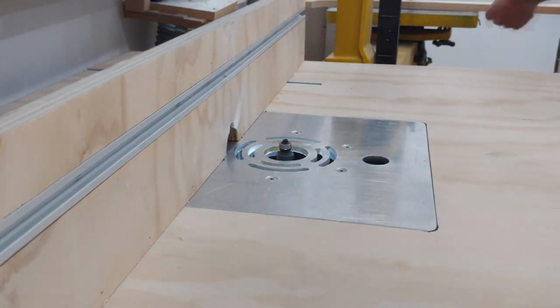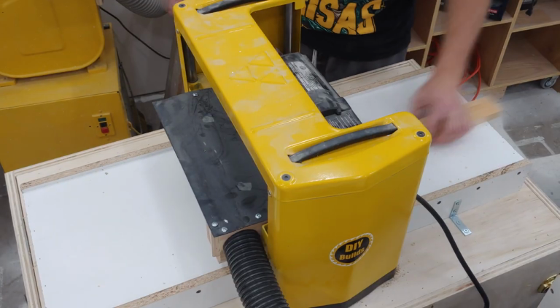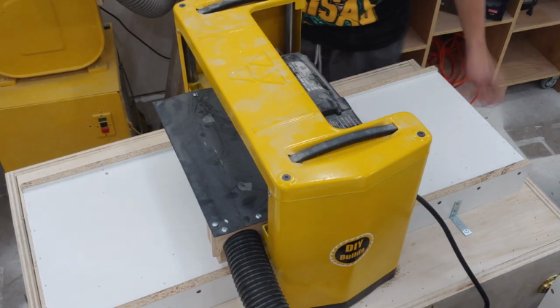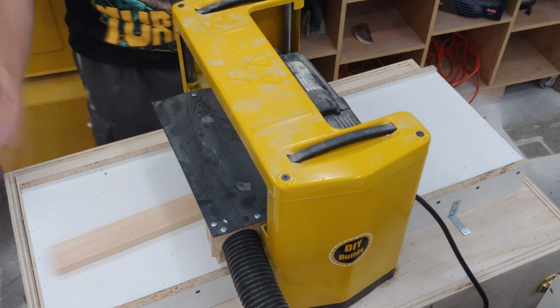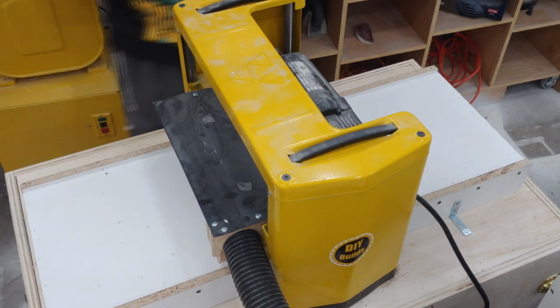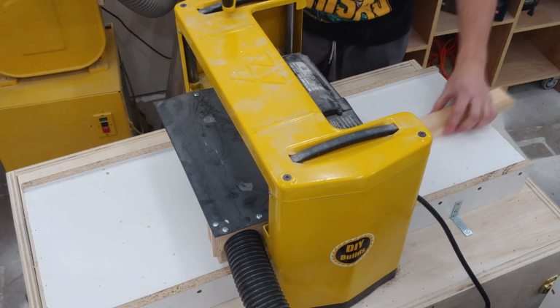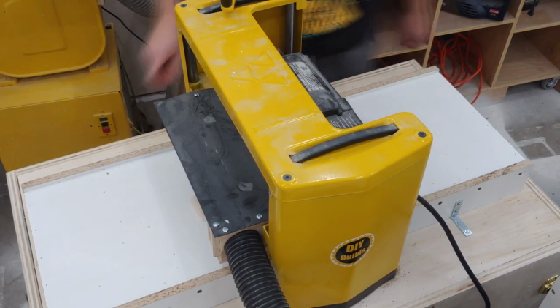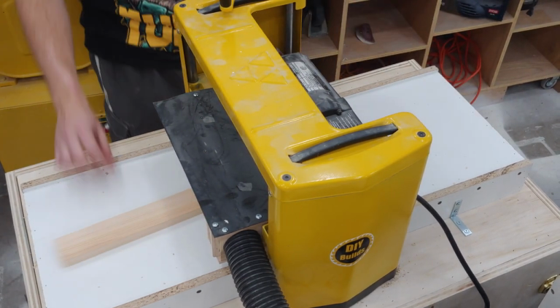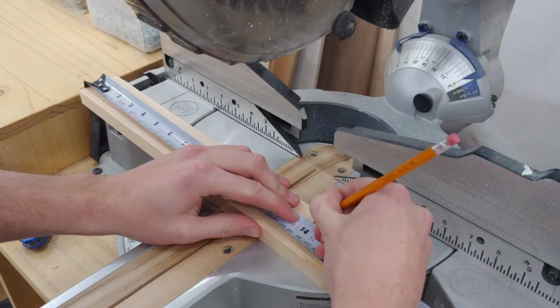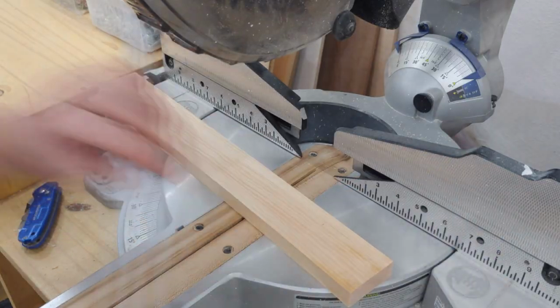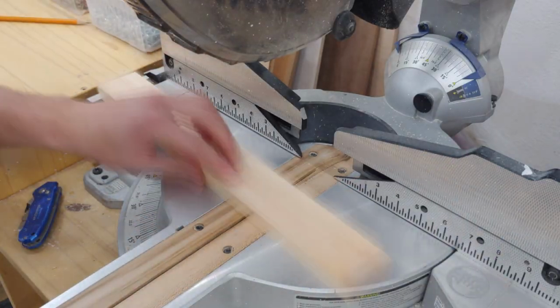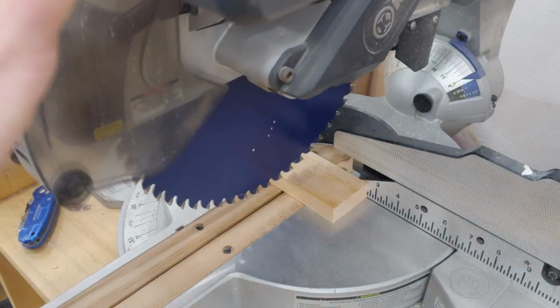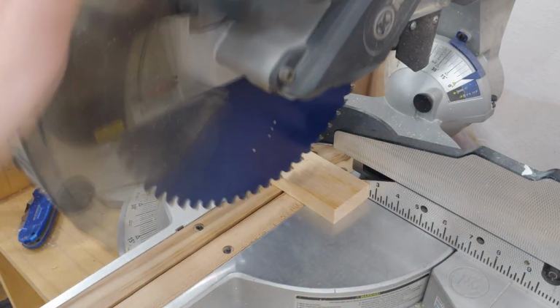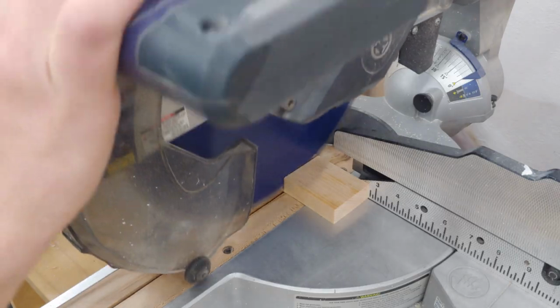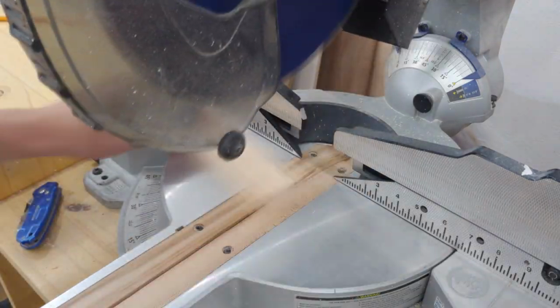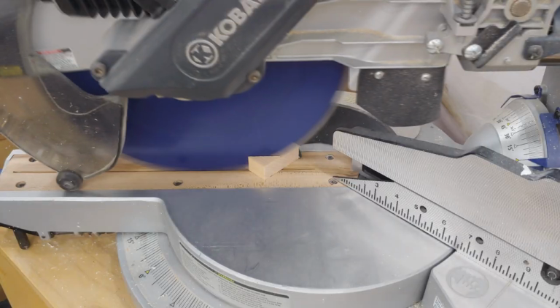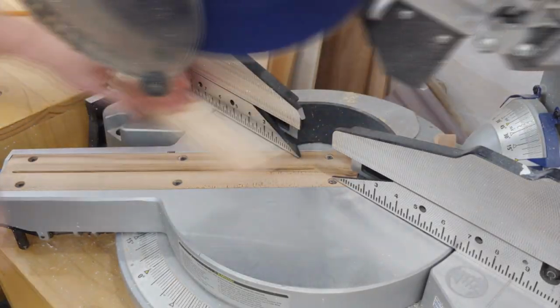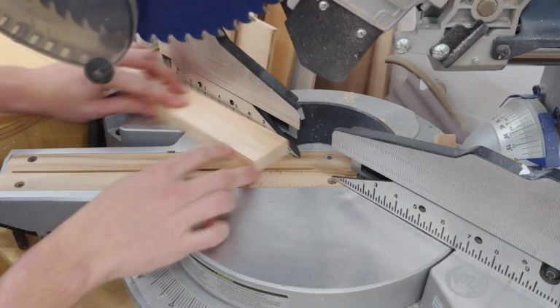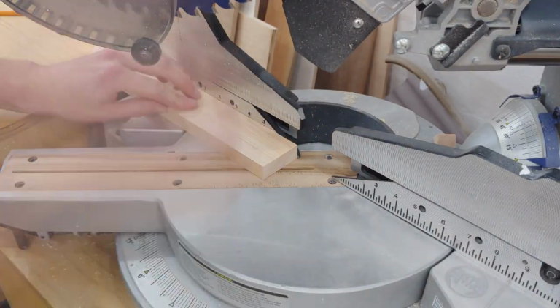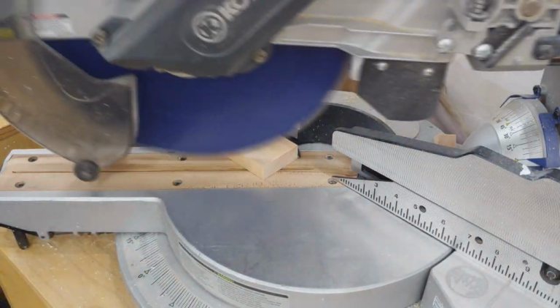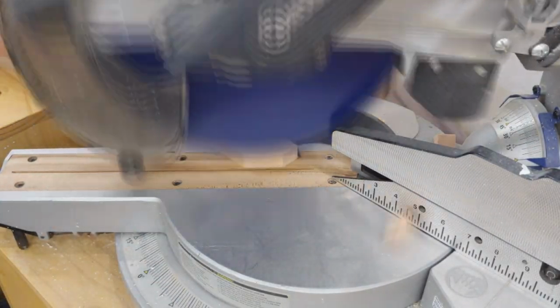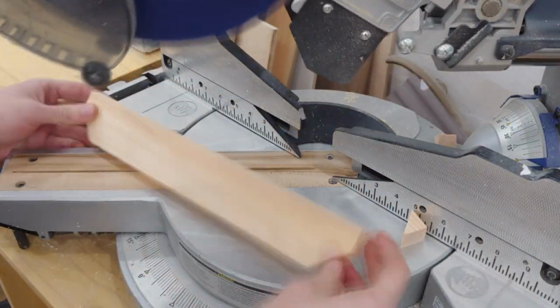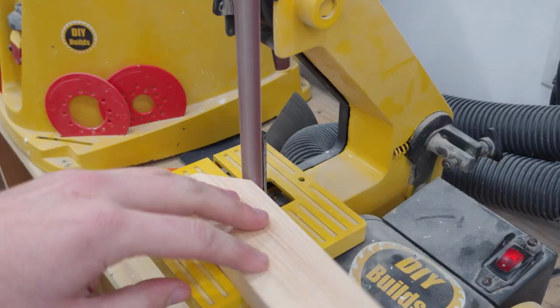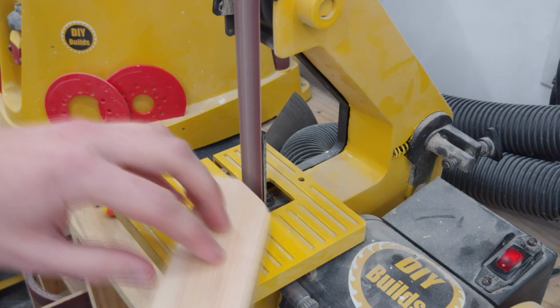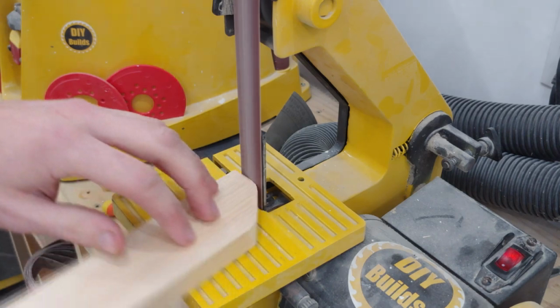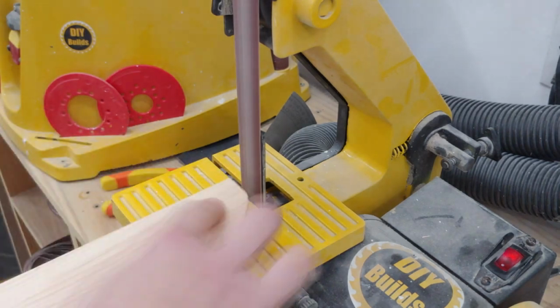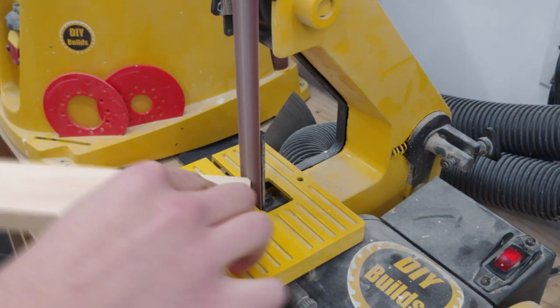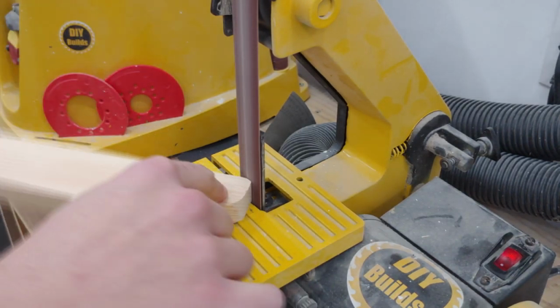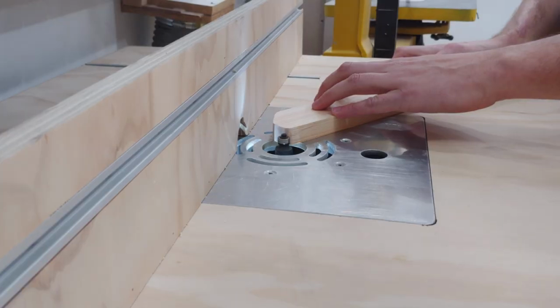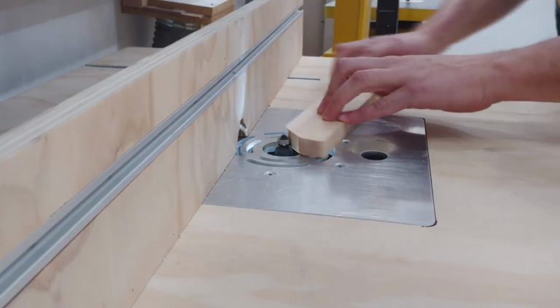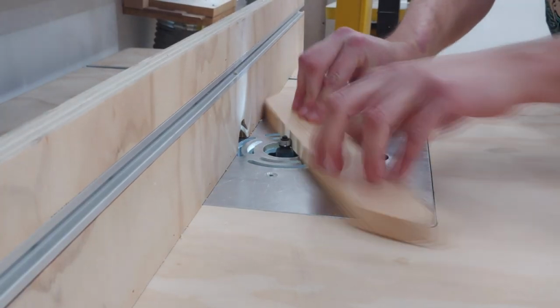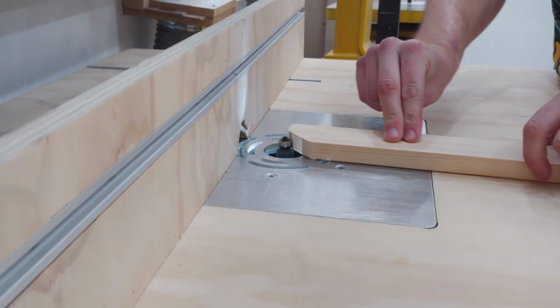I then begin work on the cross brace by cleaning it up at the thickness planer, then cutting it to length and cutting 45s on each end of the front corners. At the strip sander I soften the corners and then give everything an 1/8 inch roundover at the router table.